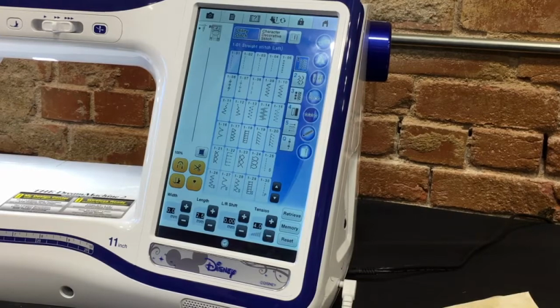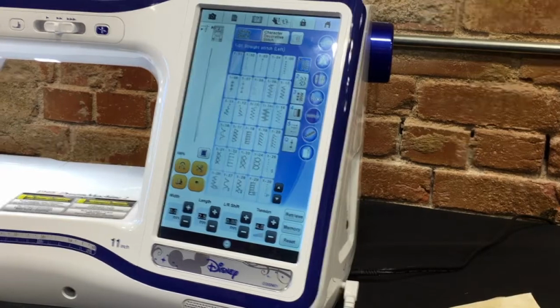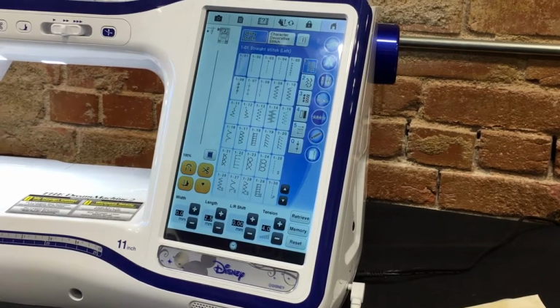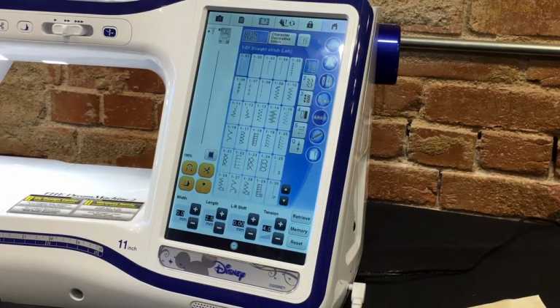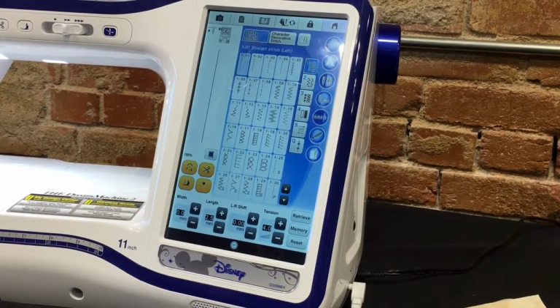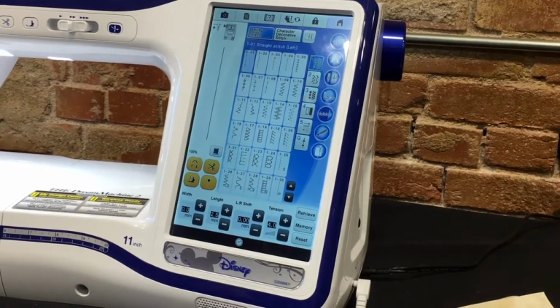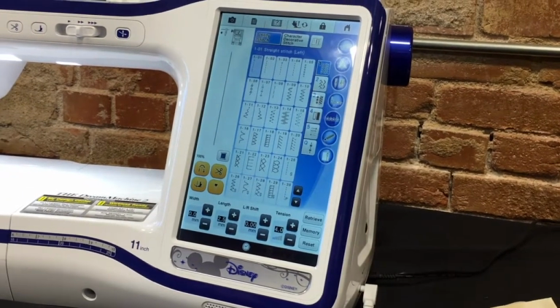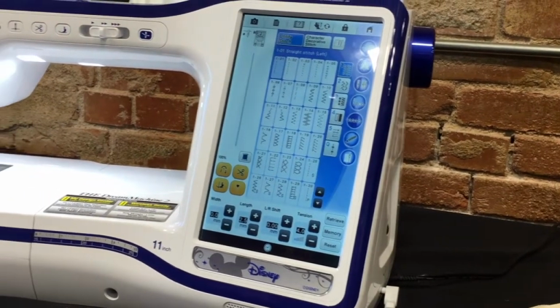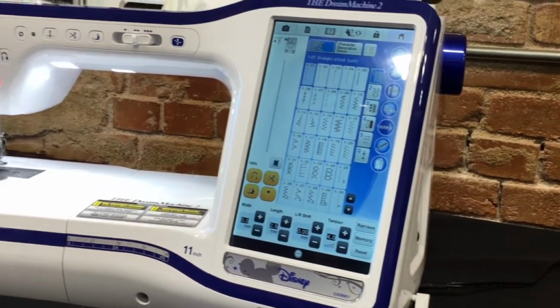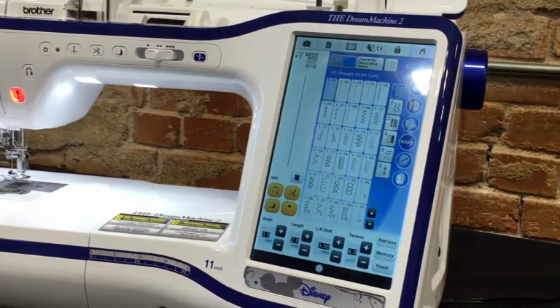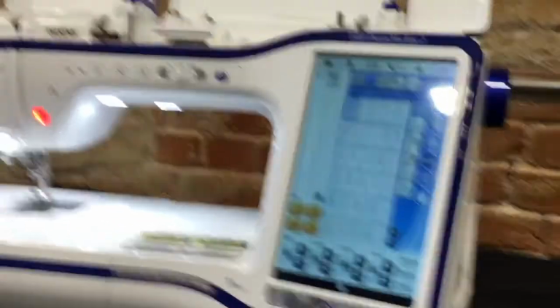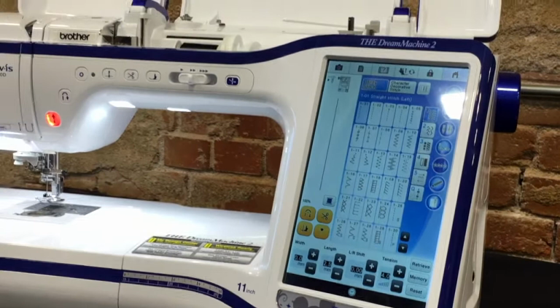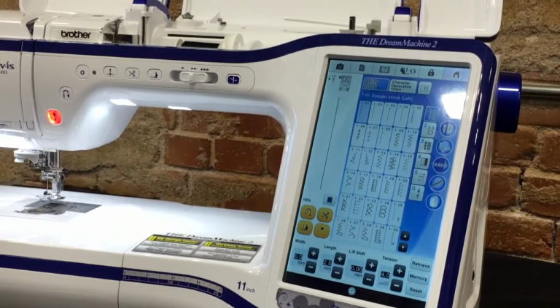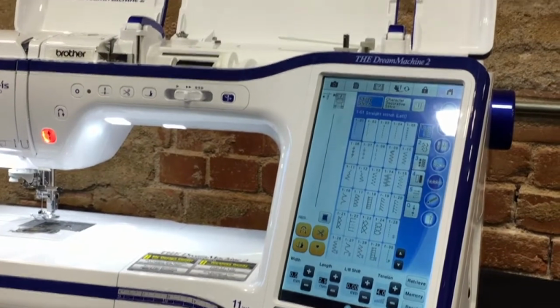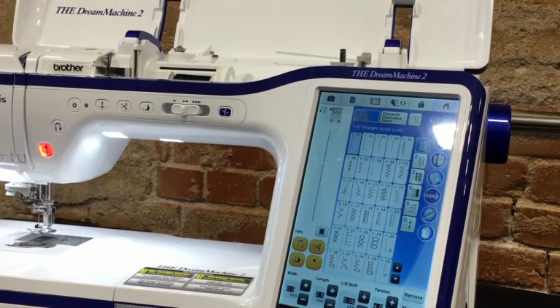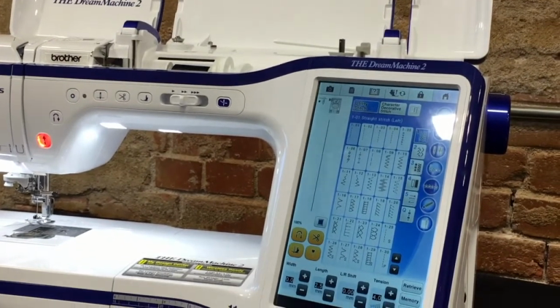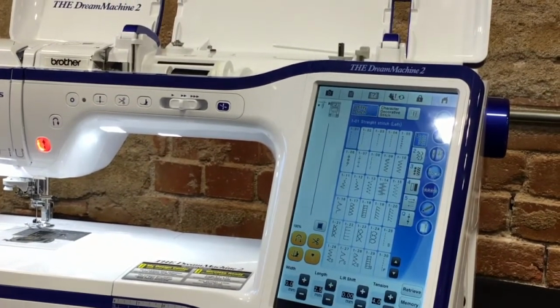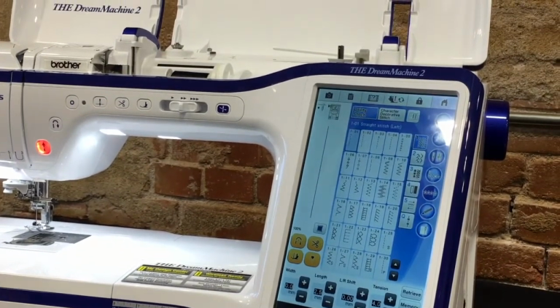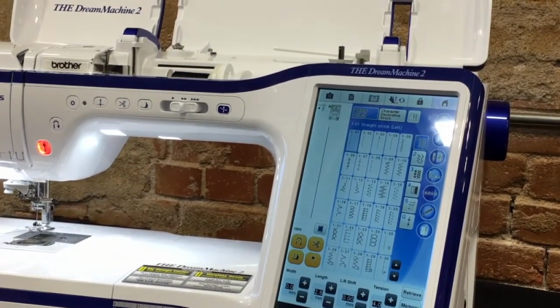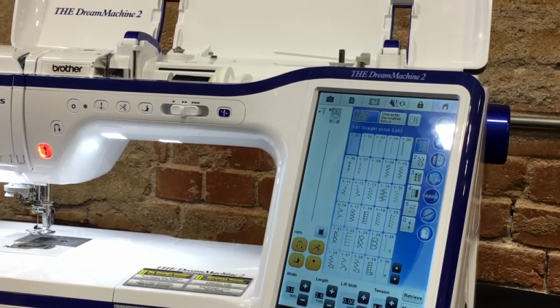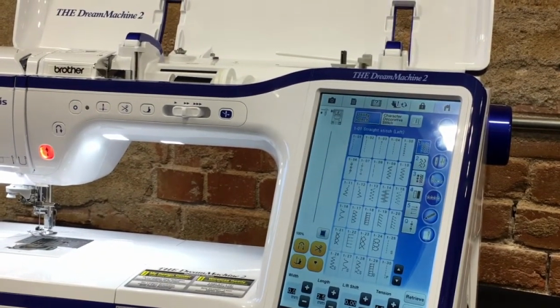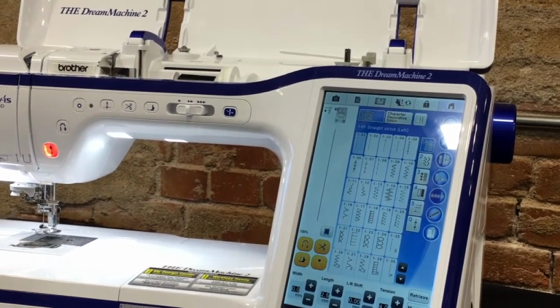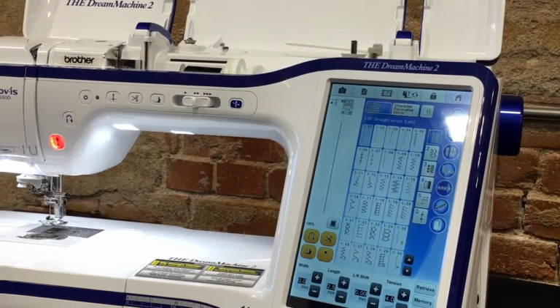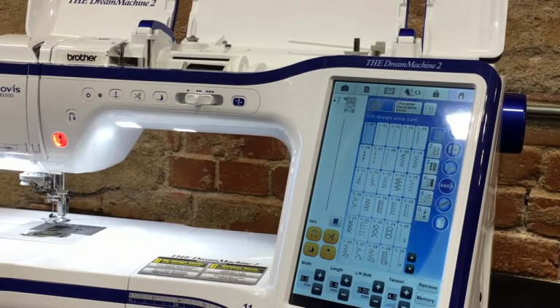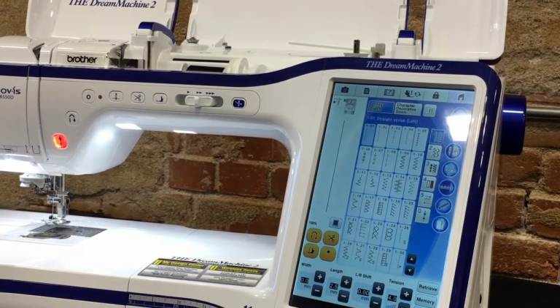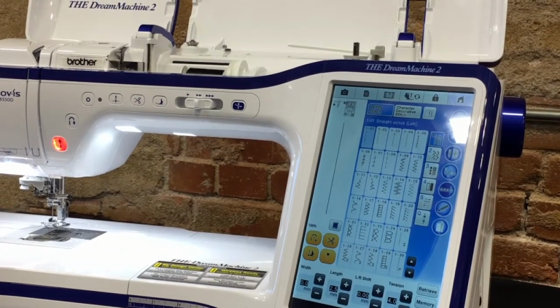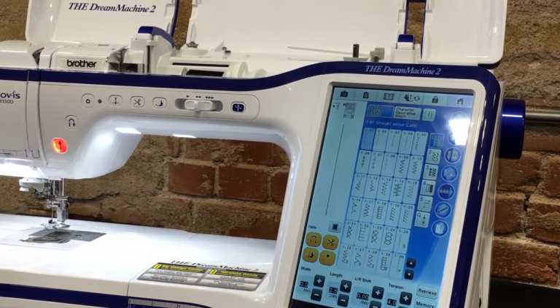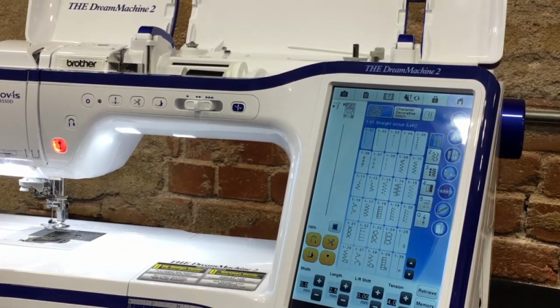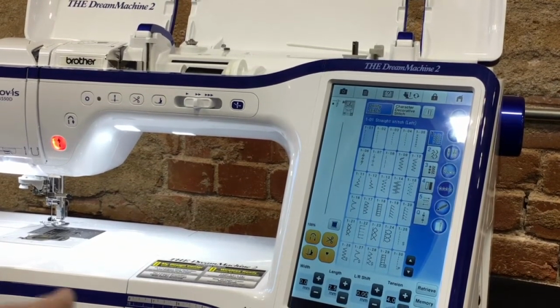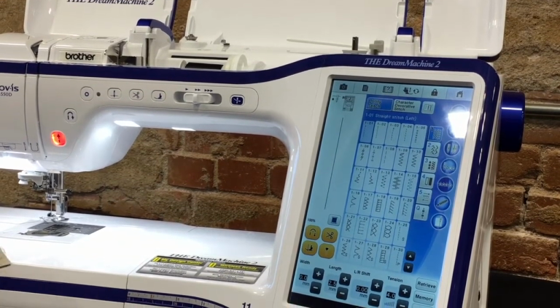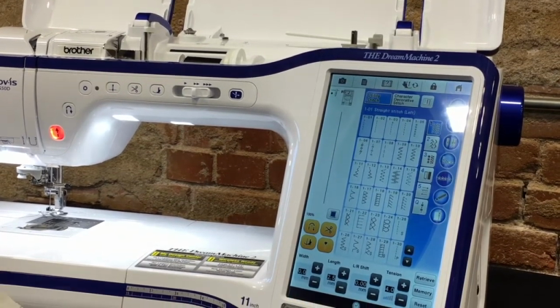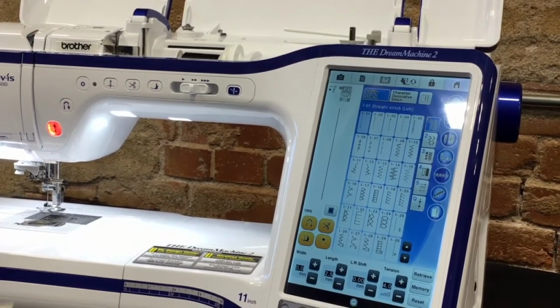We are working on half square triangles, so I'm going to show you how to use the laser light on the sewing machine so you don't have to mark the fabric. That will save you a lot of time when you're sewing half square triangles.